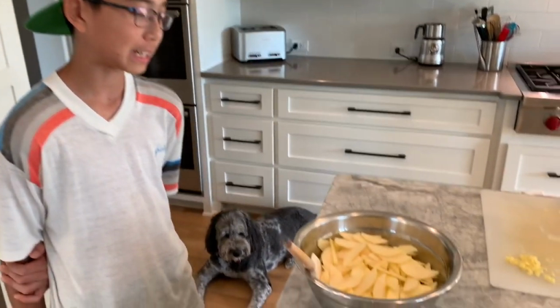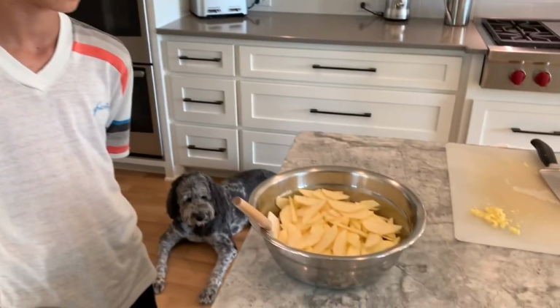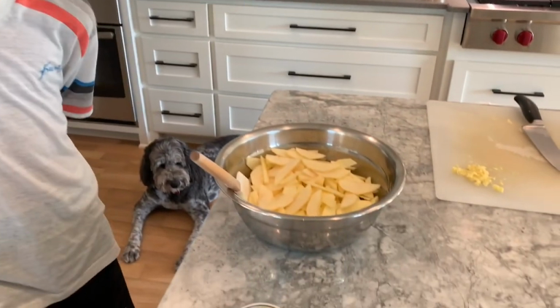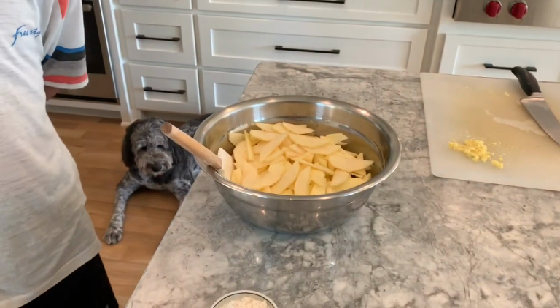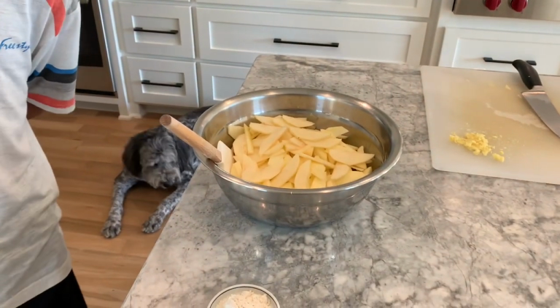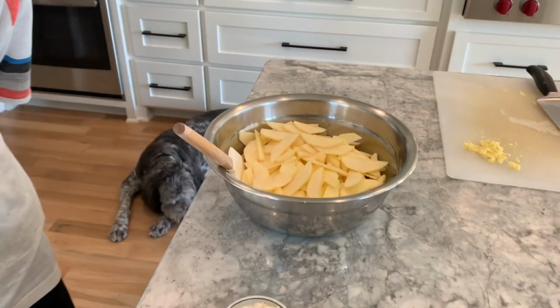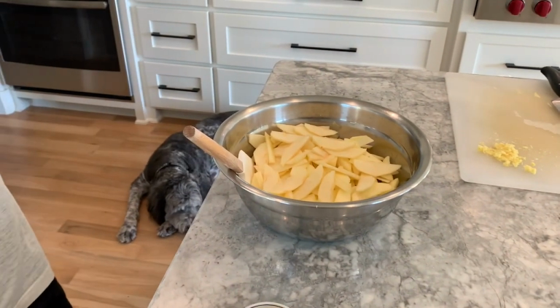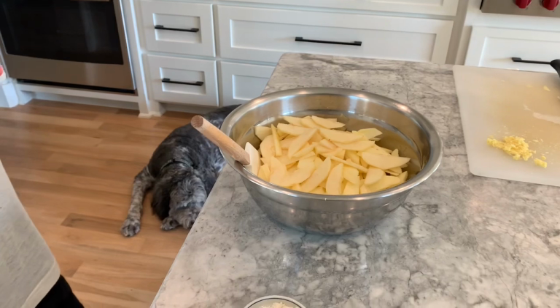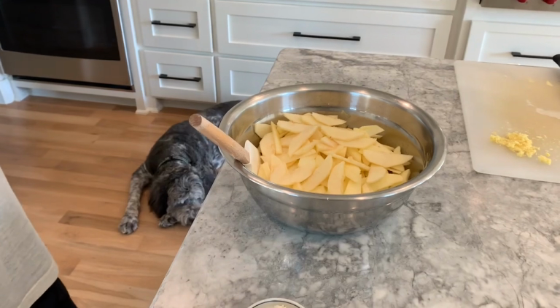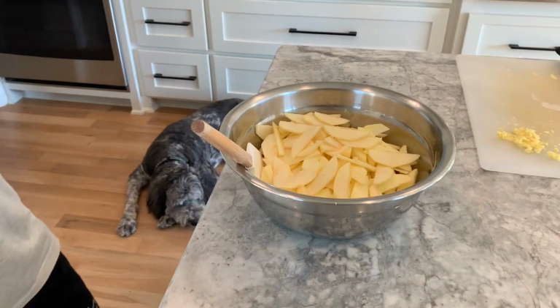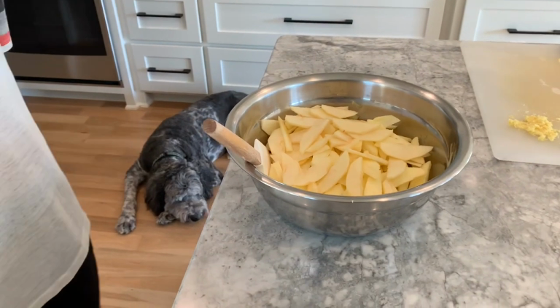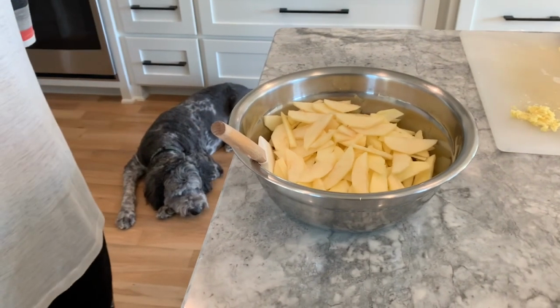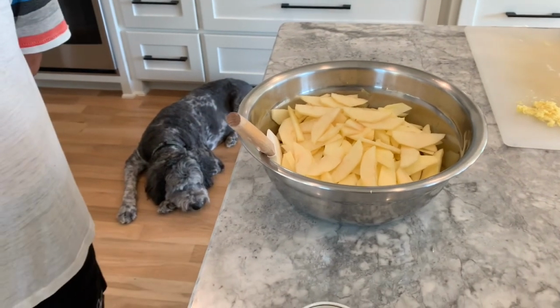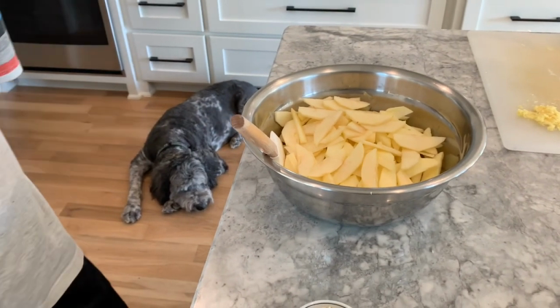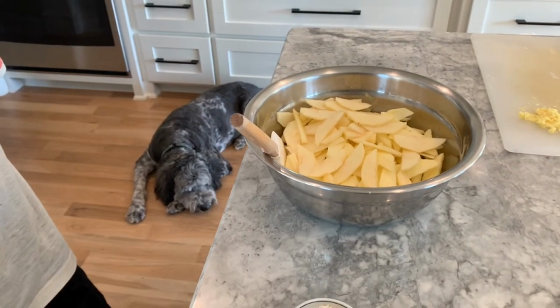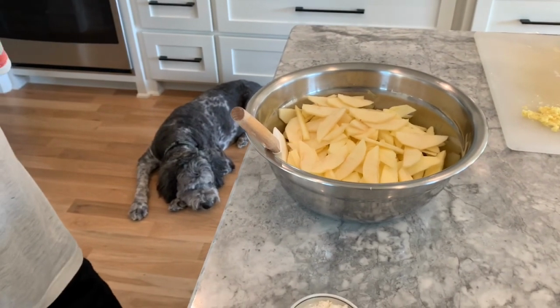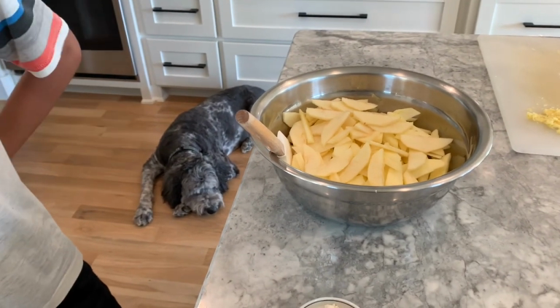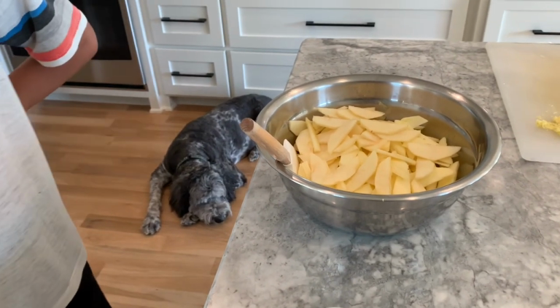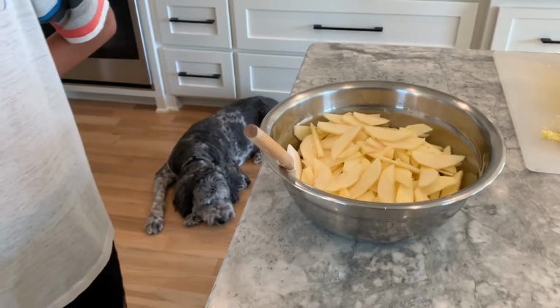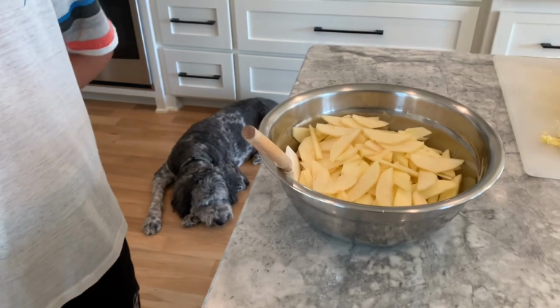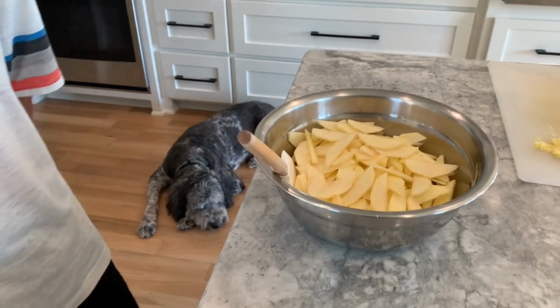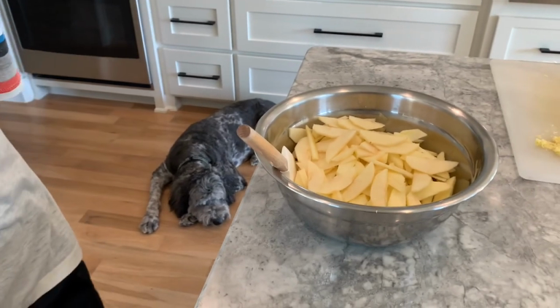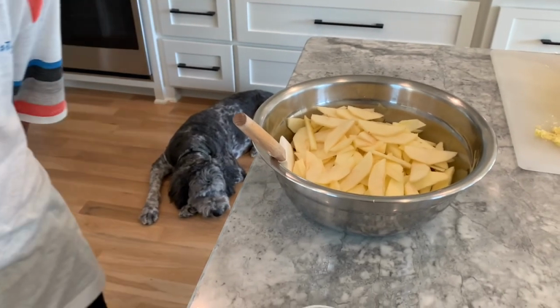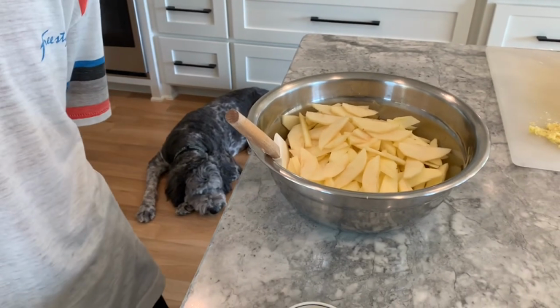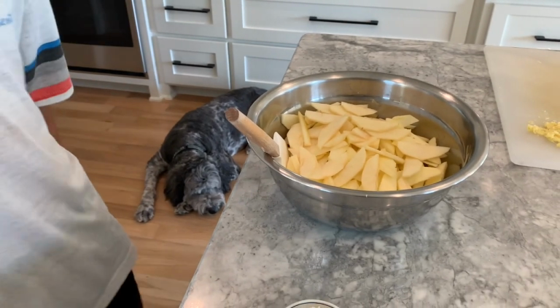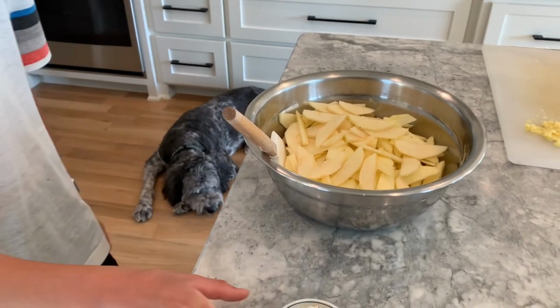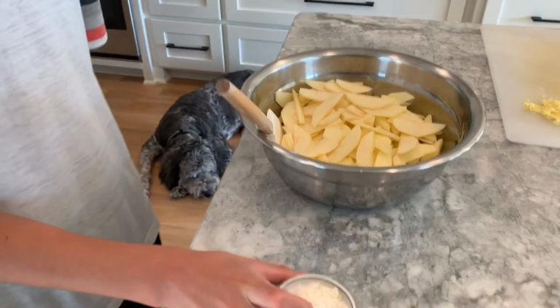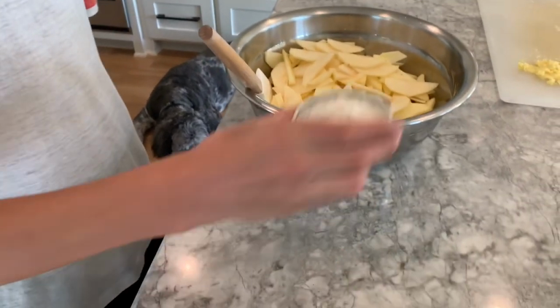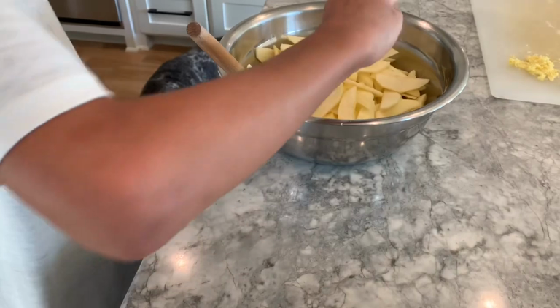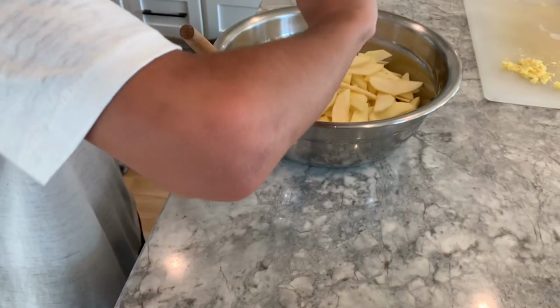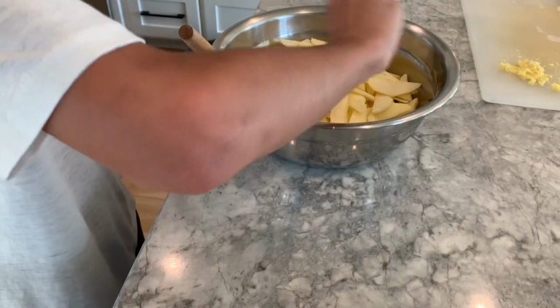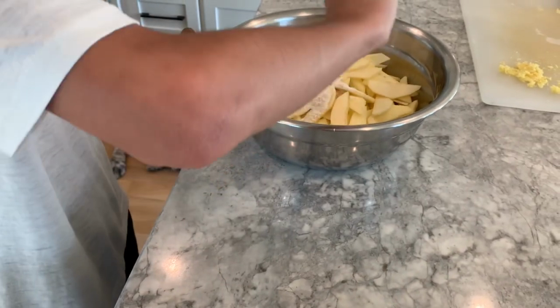We need five apples — doesn't really matter which kind you have — peeled and sliced to one-eighth of an inch. Then we have two tablespoons of flour, just pour it on top.